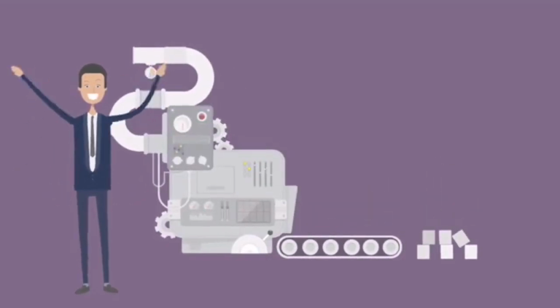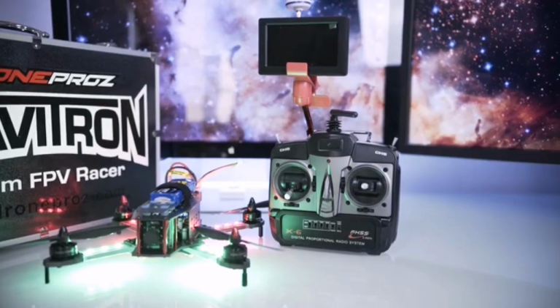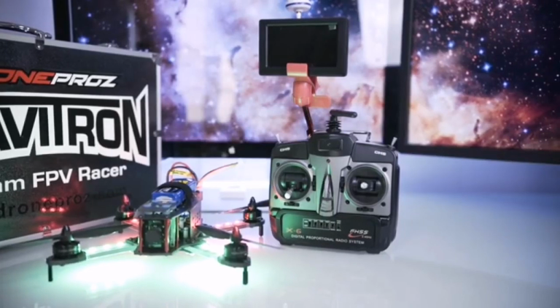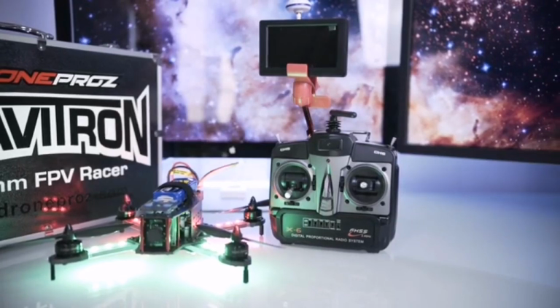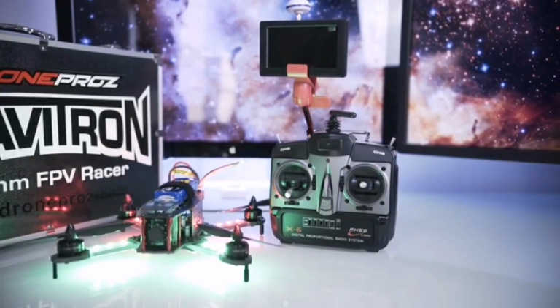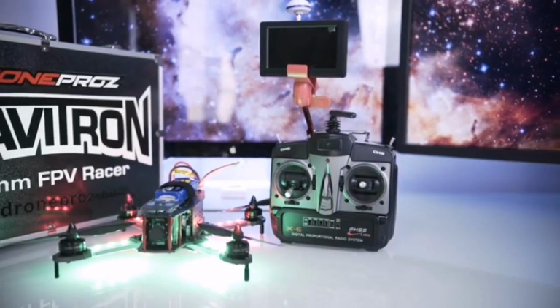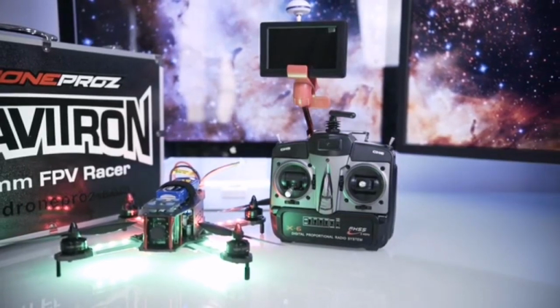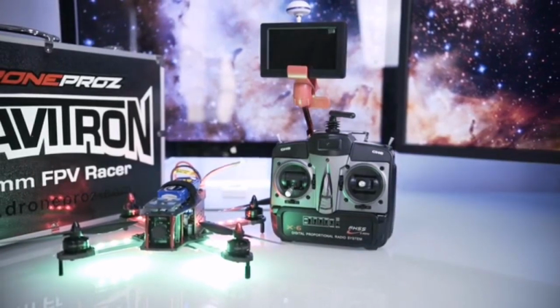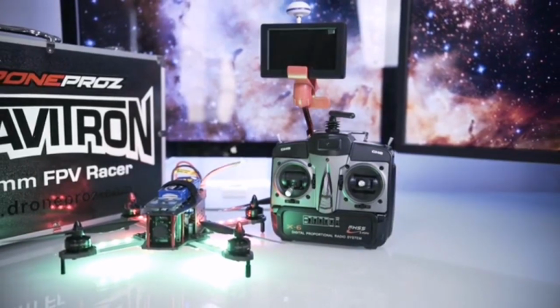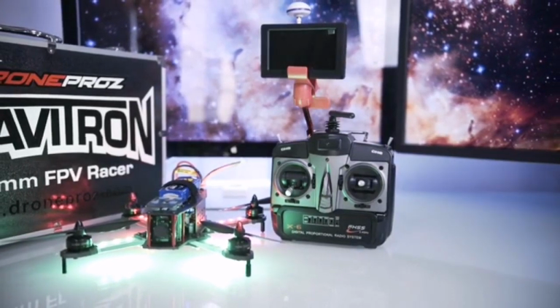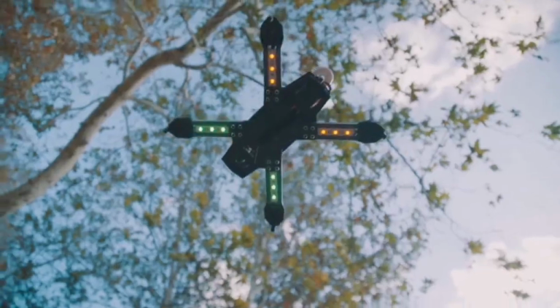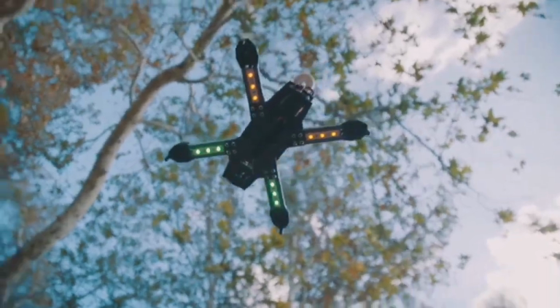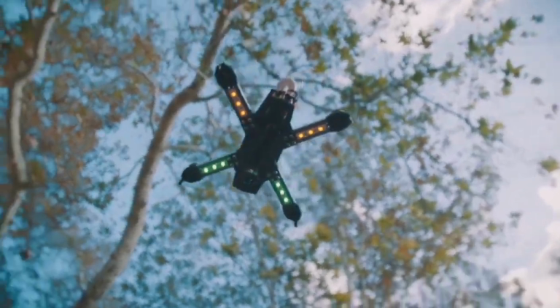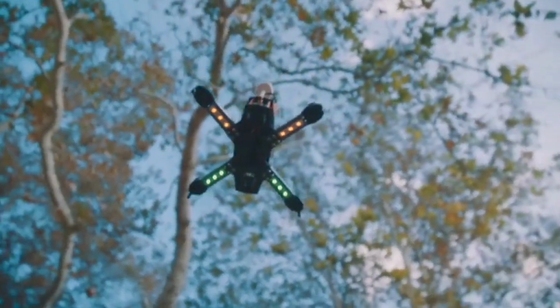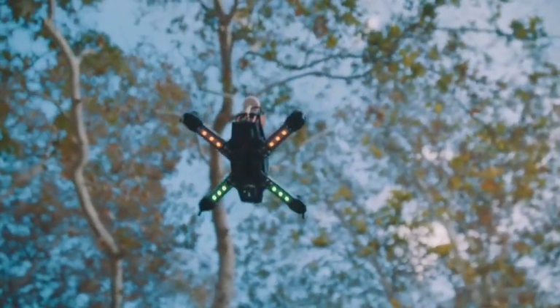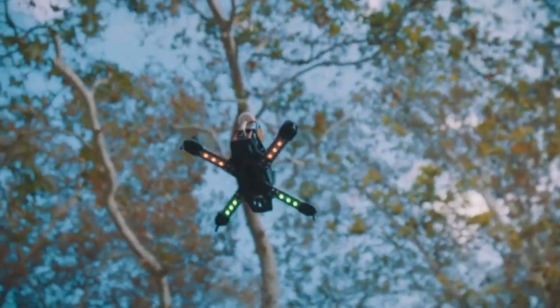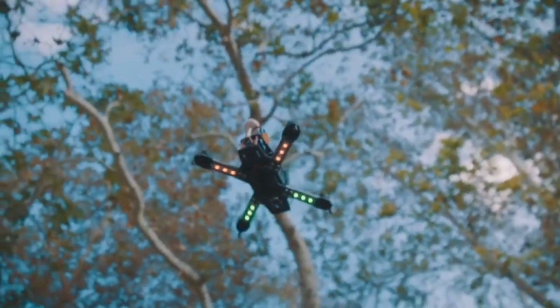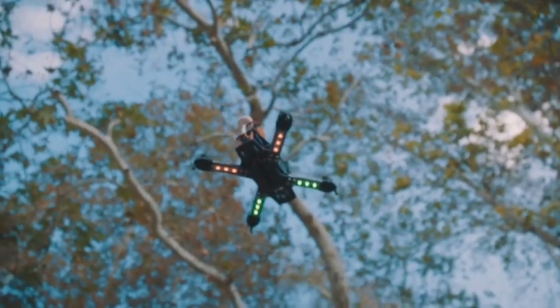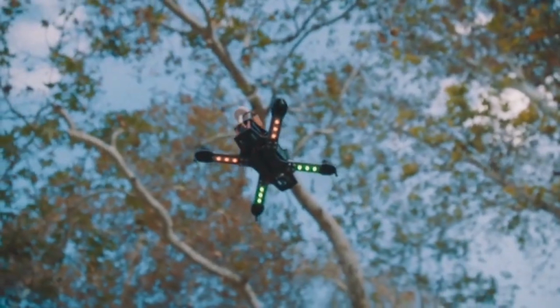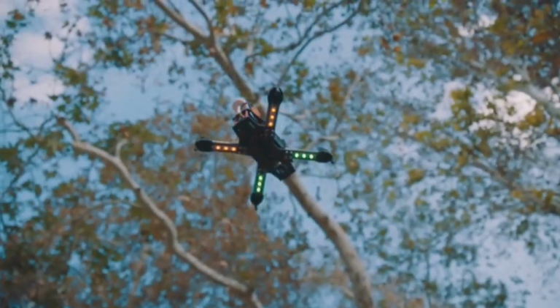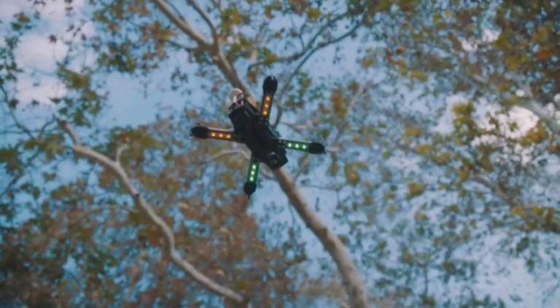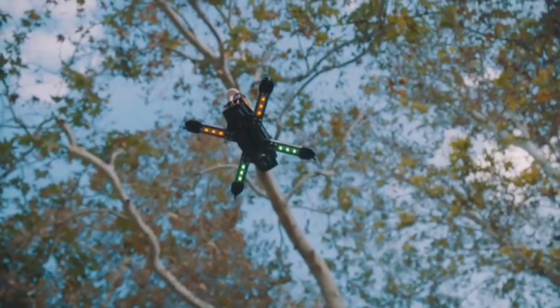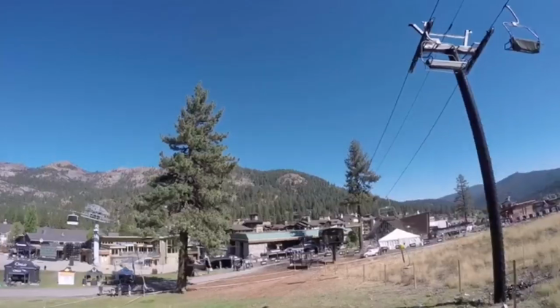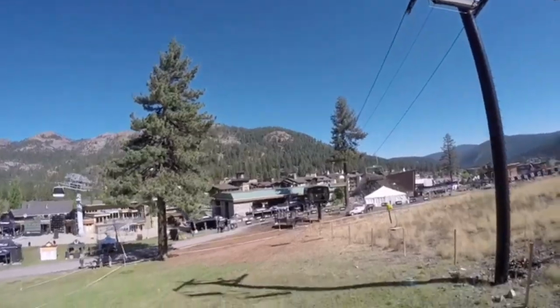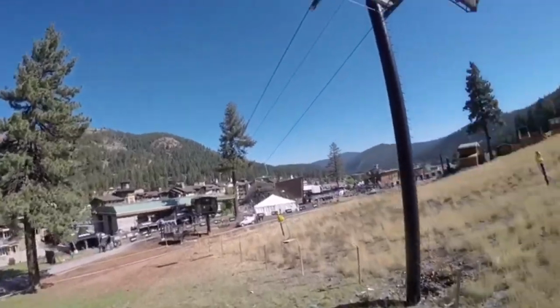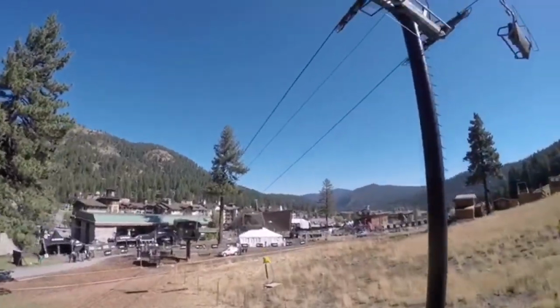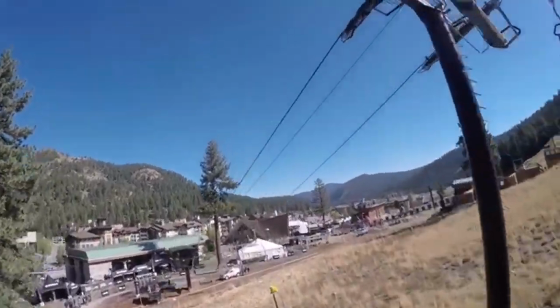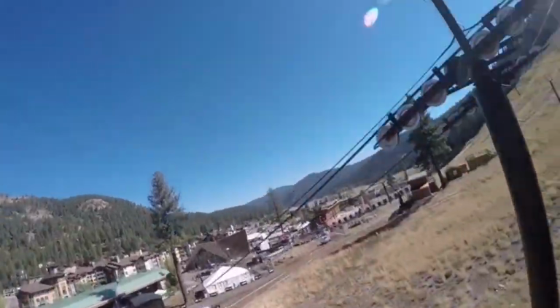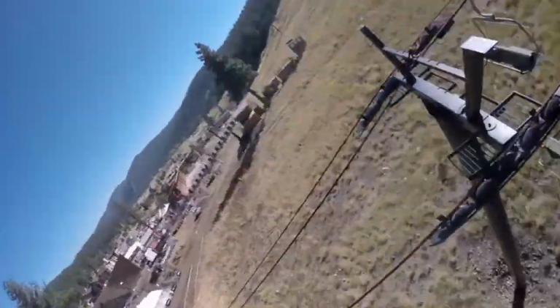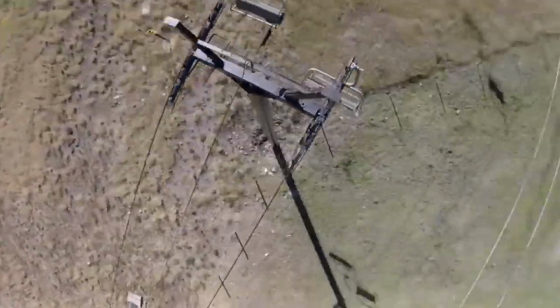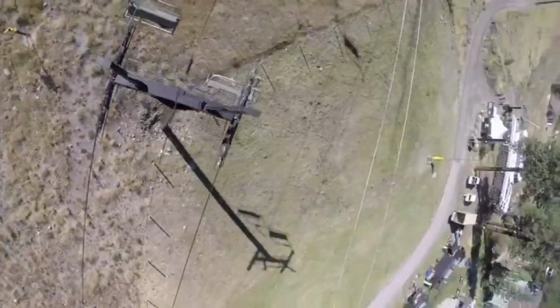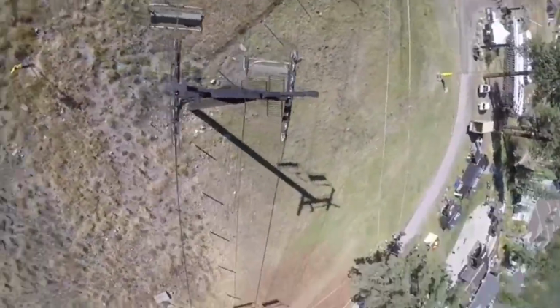Get your hands on the best FPV racer out on the market today and help us bring the Gravitron V2 out to the market. Thank you guys for watching and stay tuned for future updates.